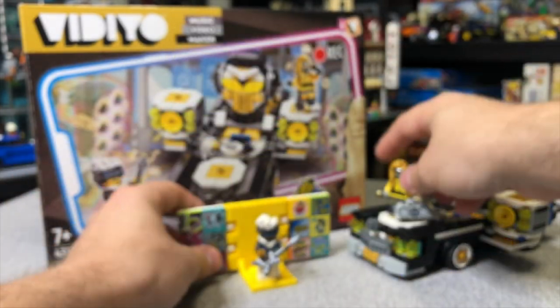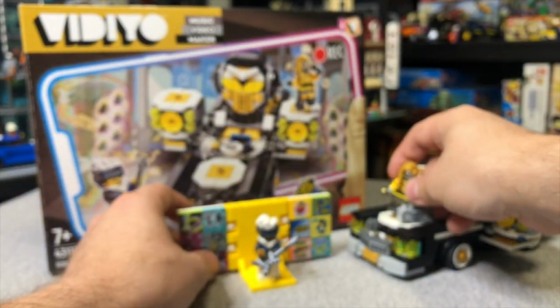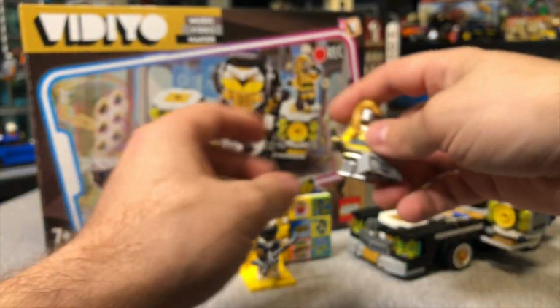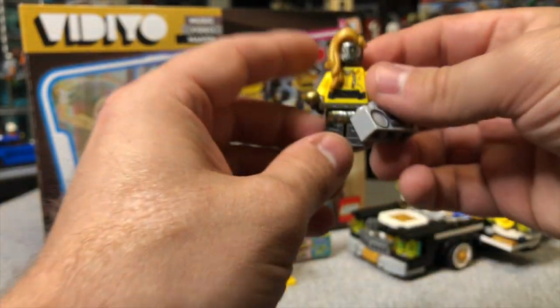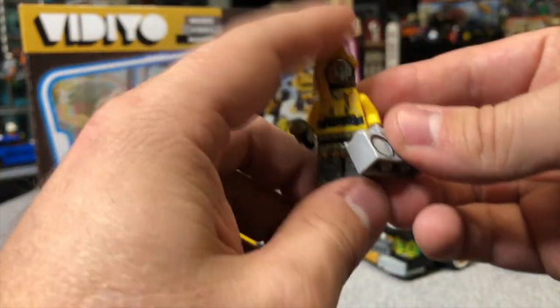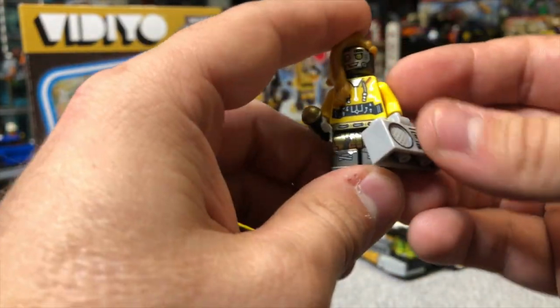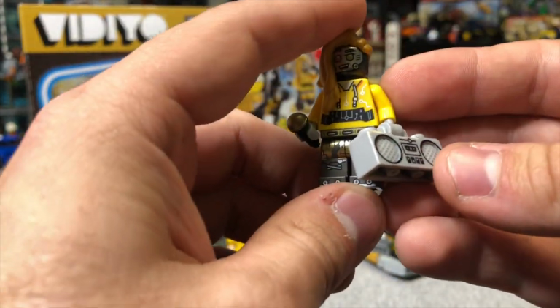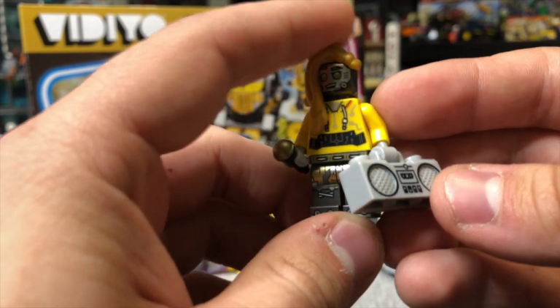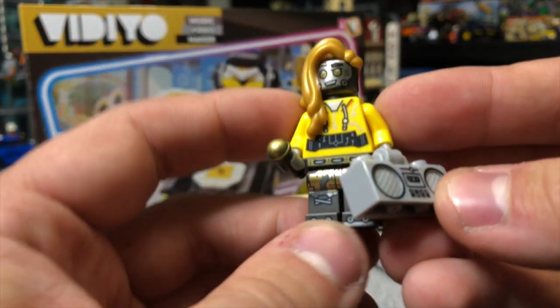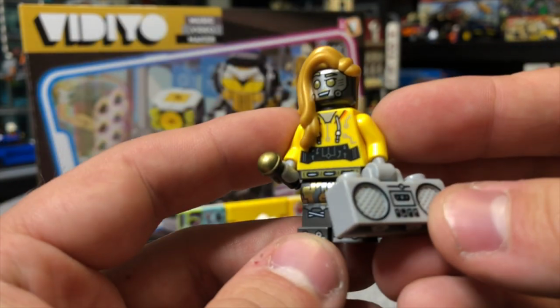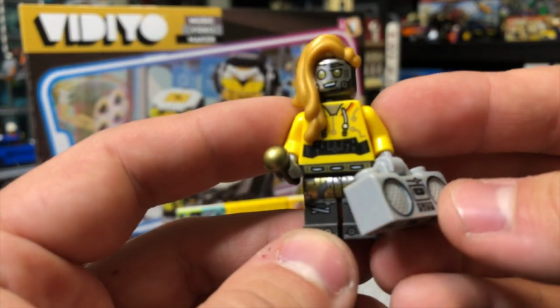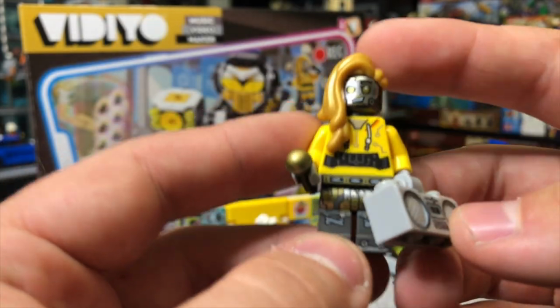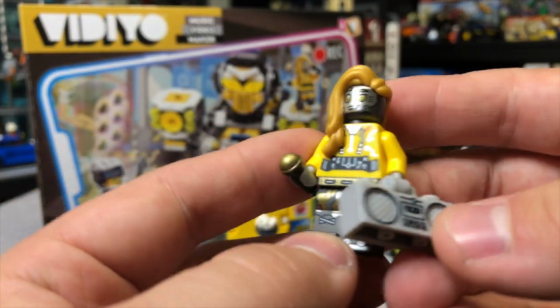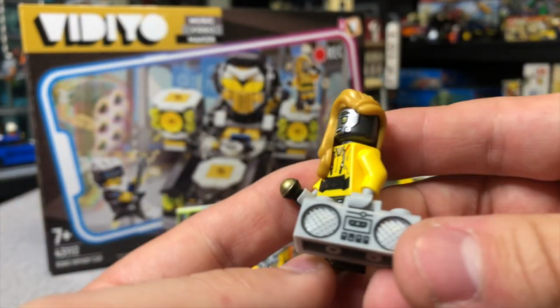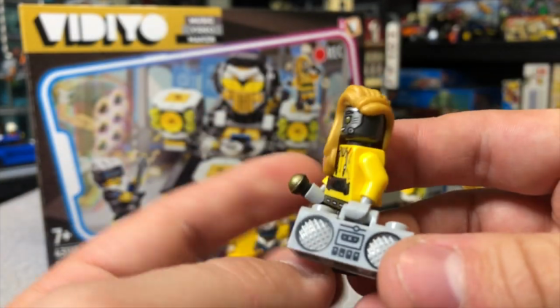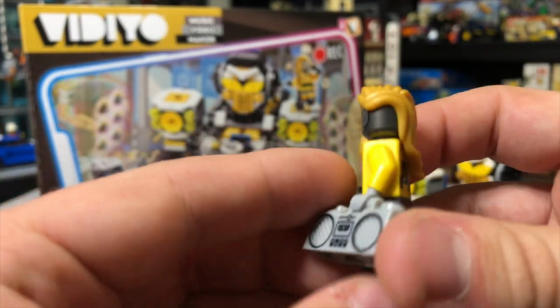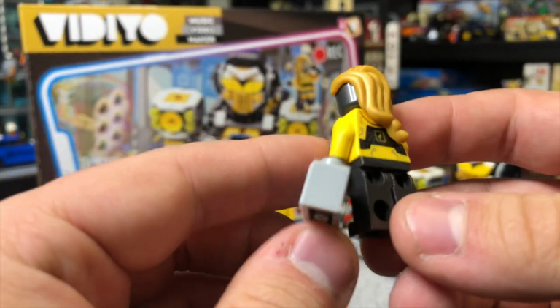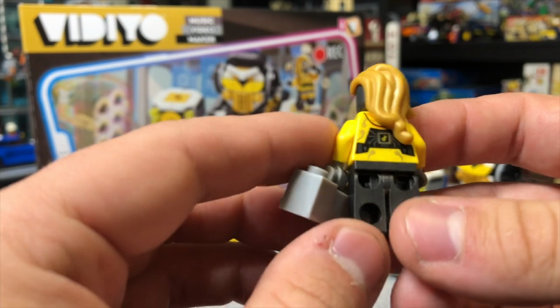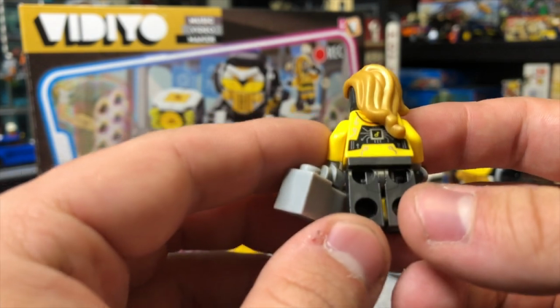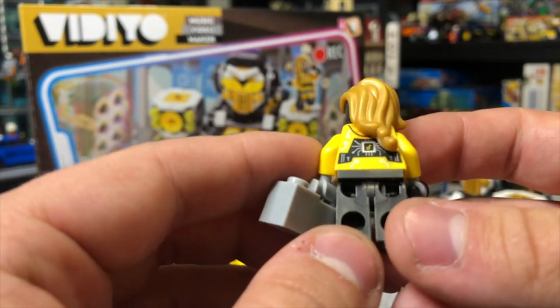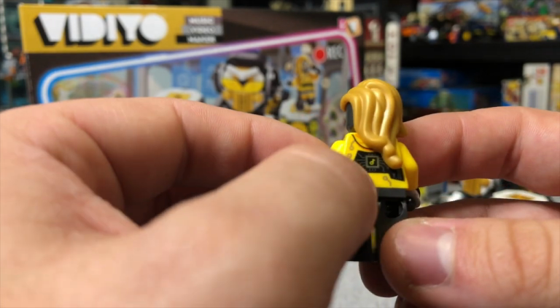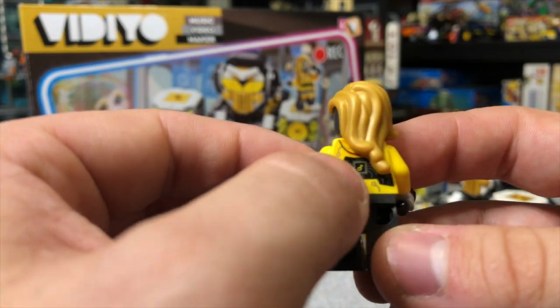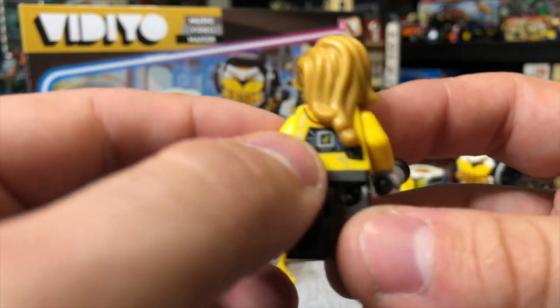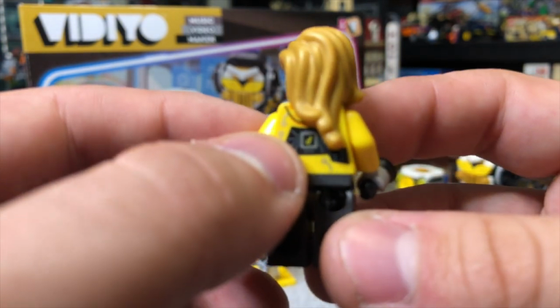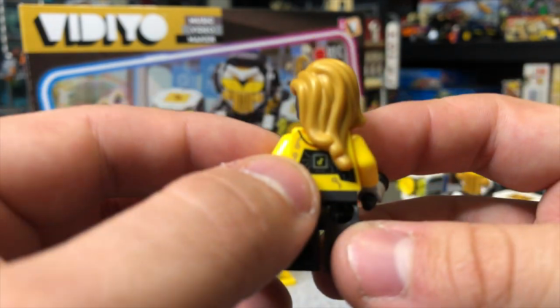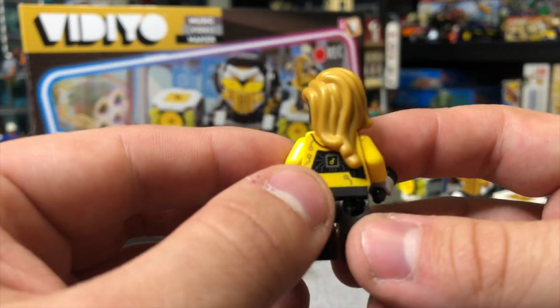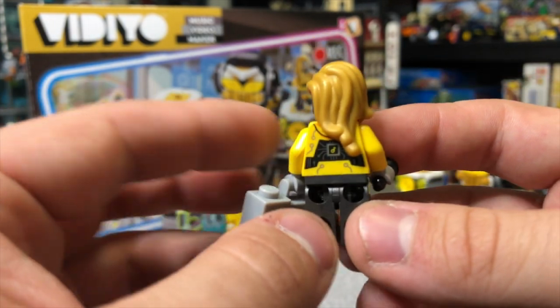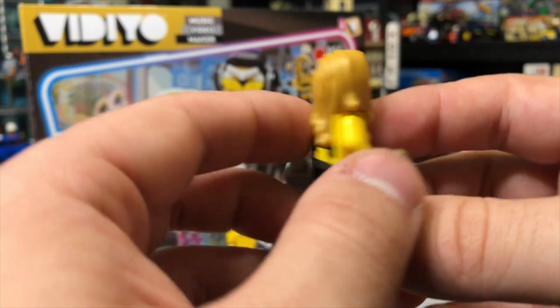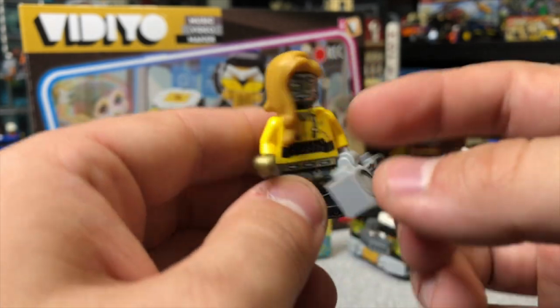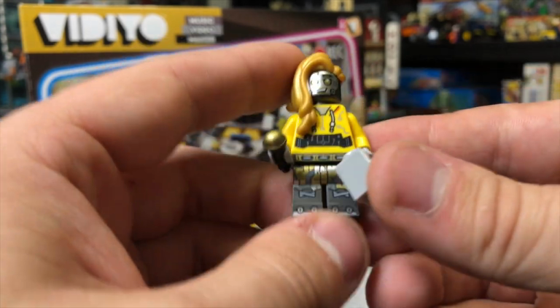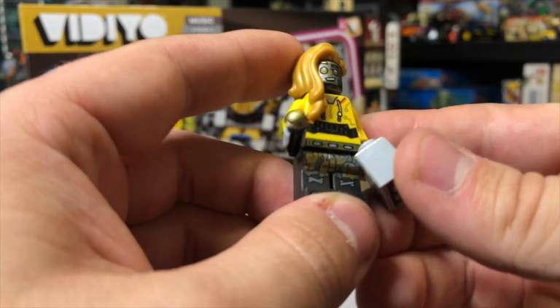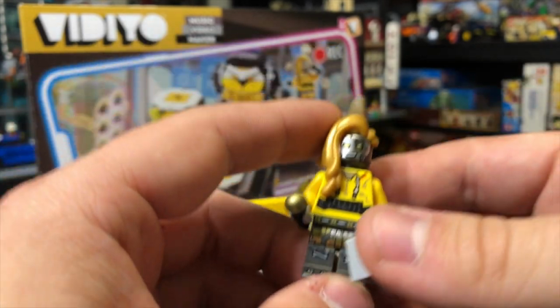Let's take a look at our other figures. The first one is called the Bass Bot, and this one is called the Singbot - really unique hairpiece. Great printing all around. It almost looks like she has the TikTok logo on her back. Really nice-looking figure.